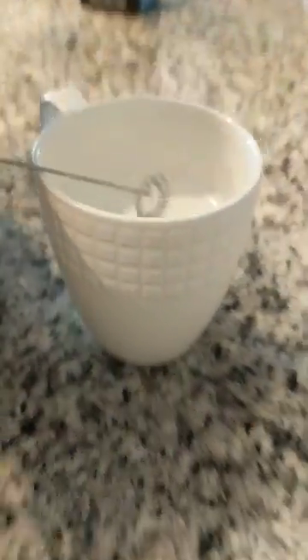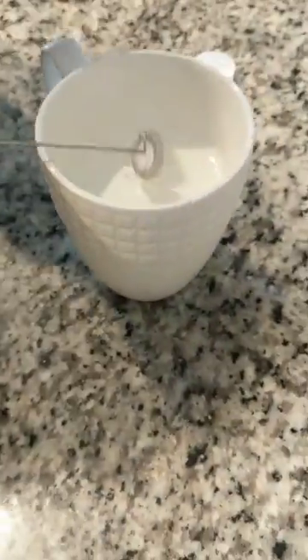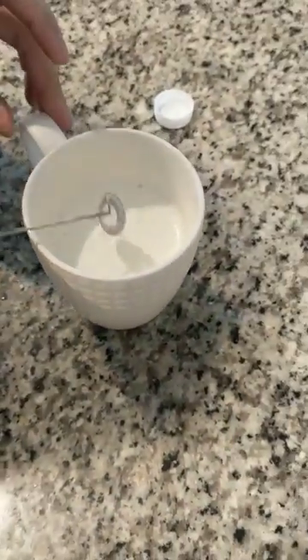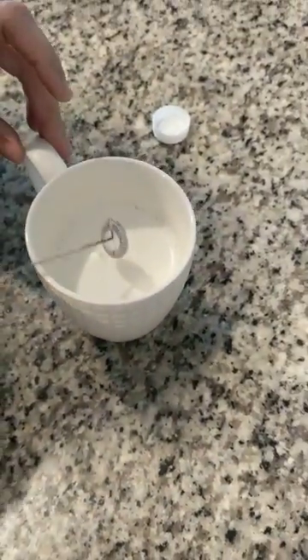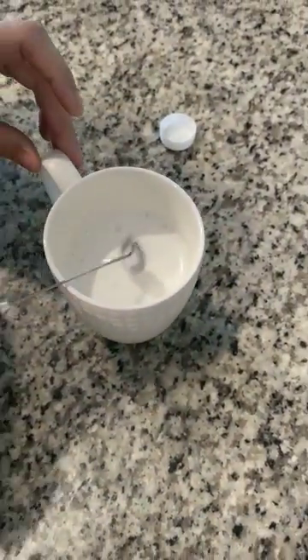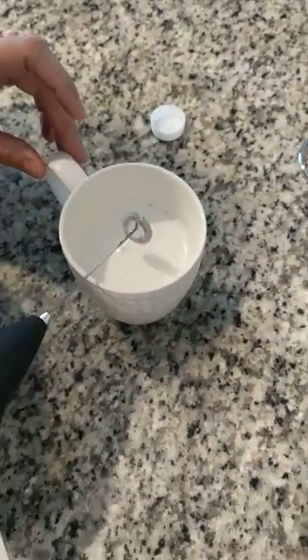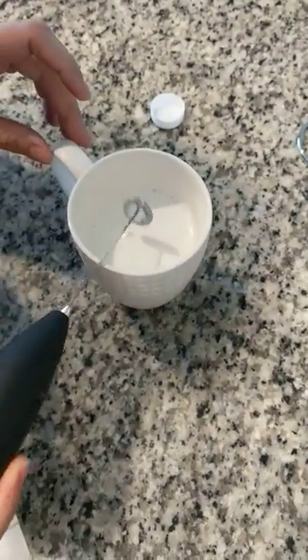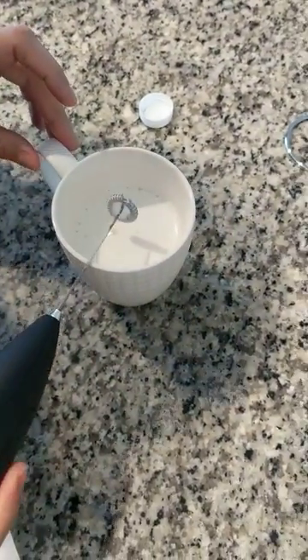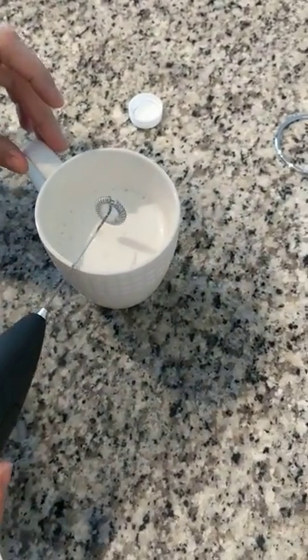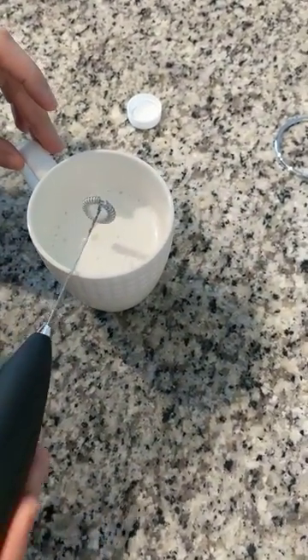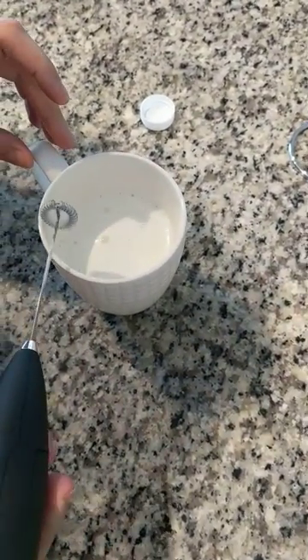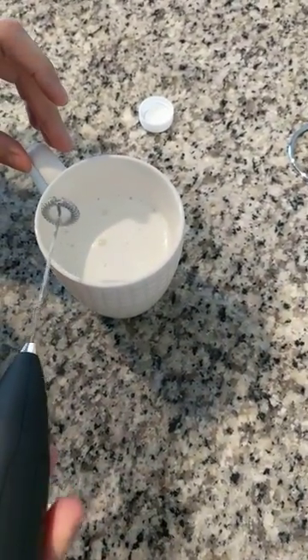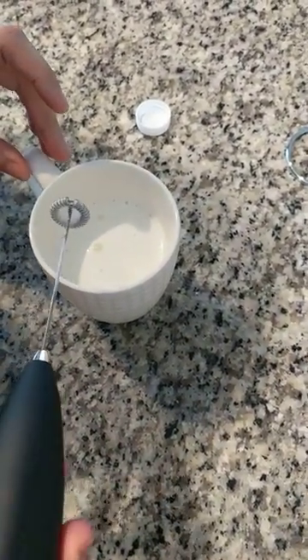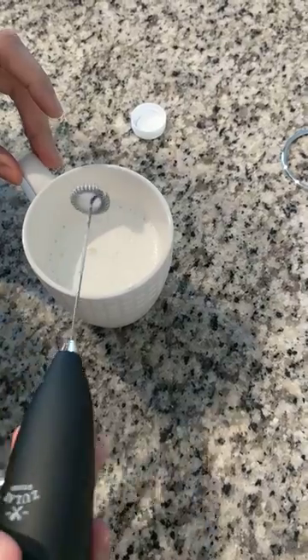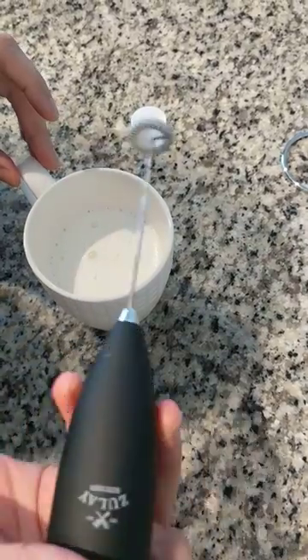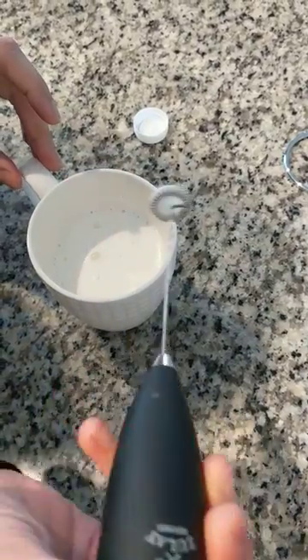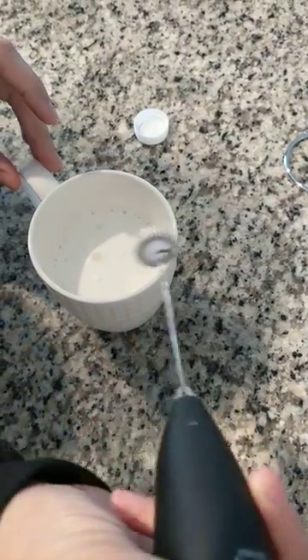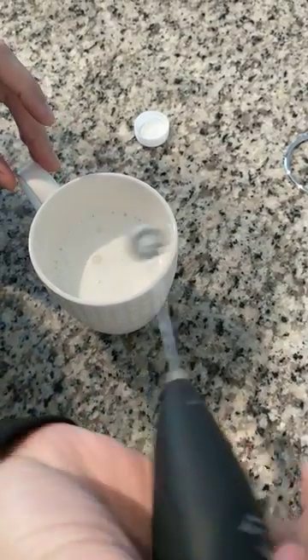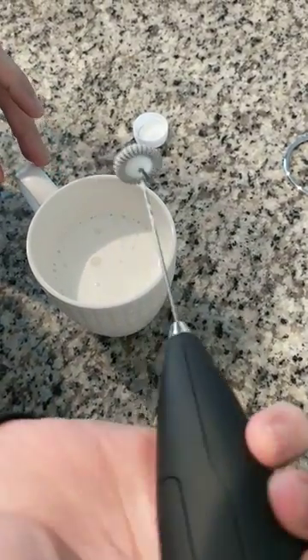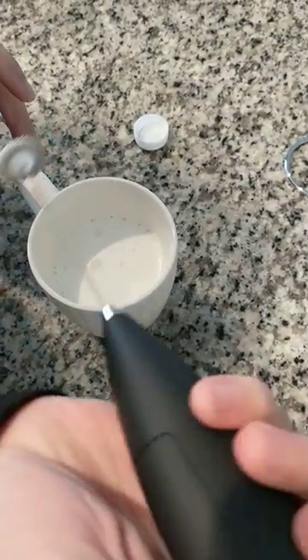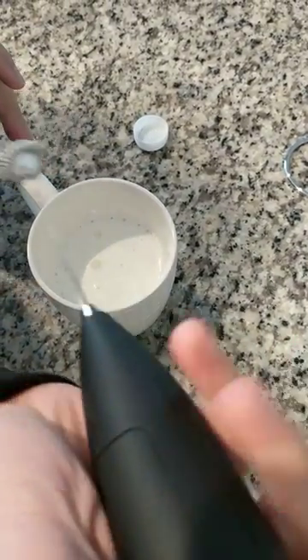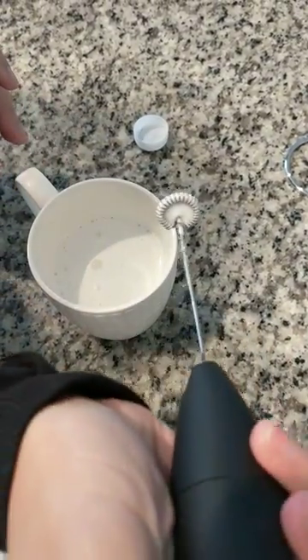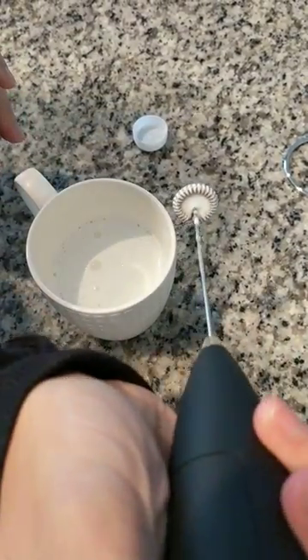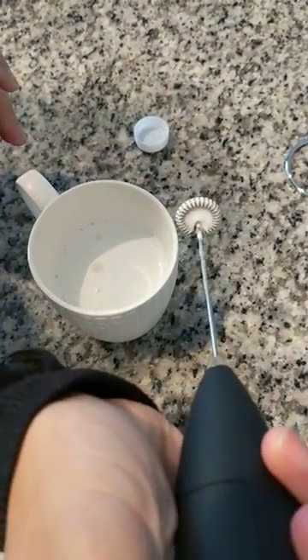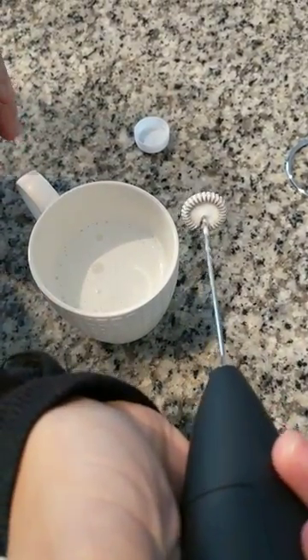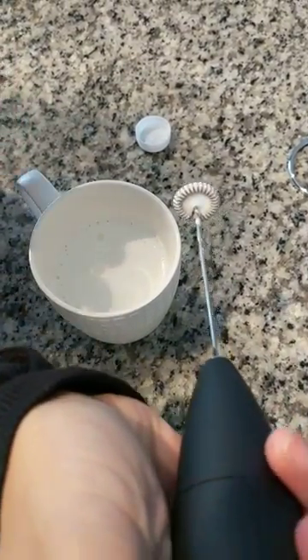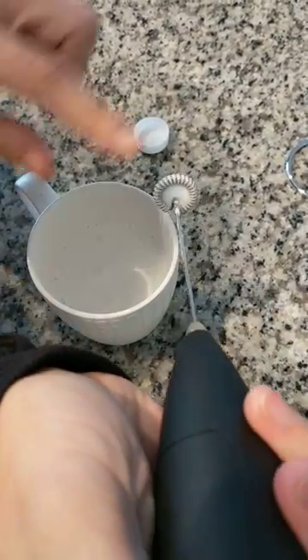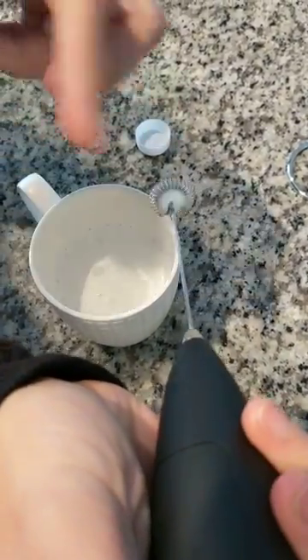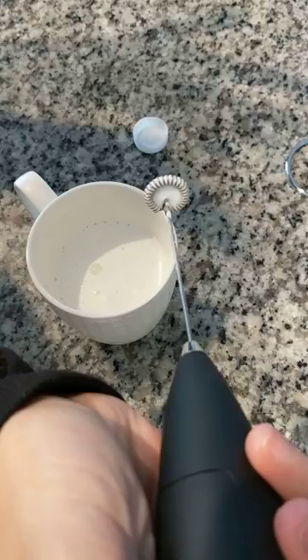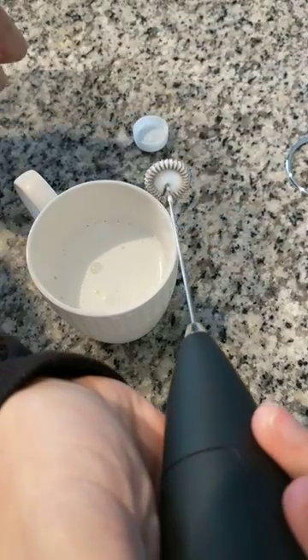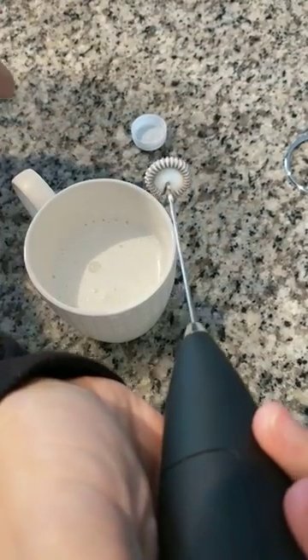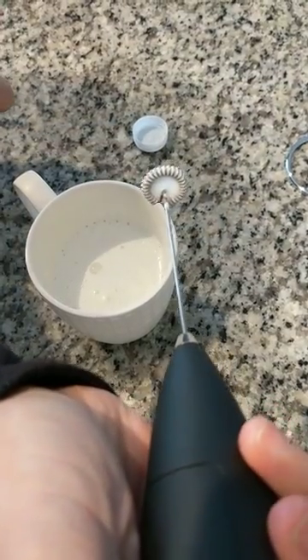And it's really easy to clean too. You just run it under running water, turn it on, and then it basically cleans out really easily. That's it.